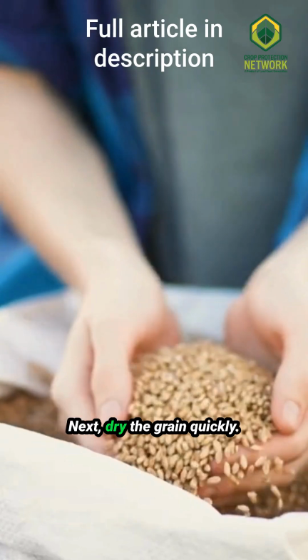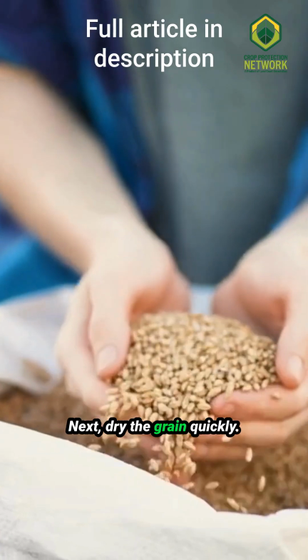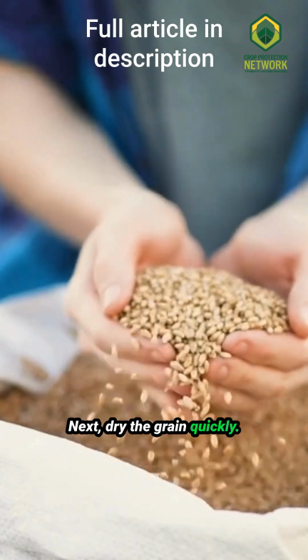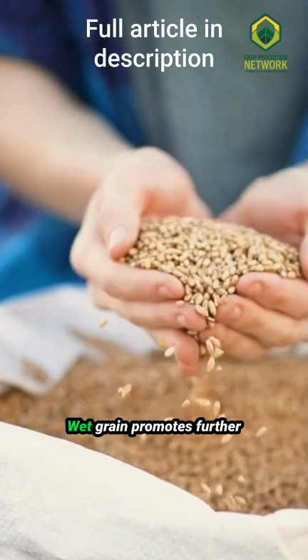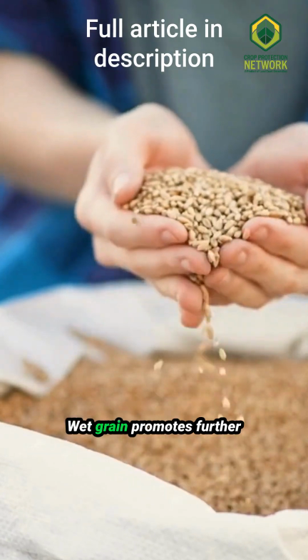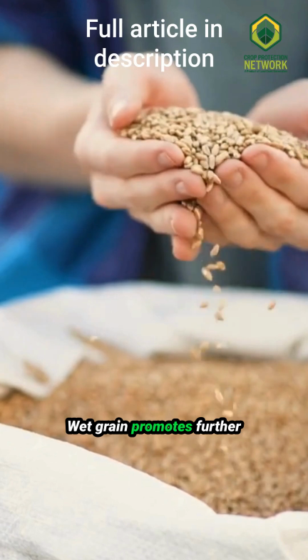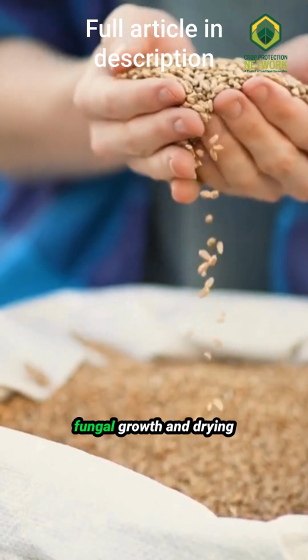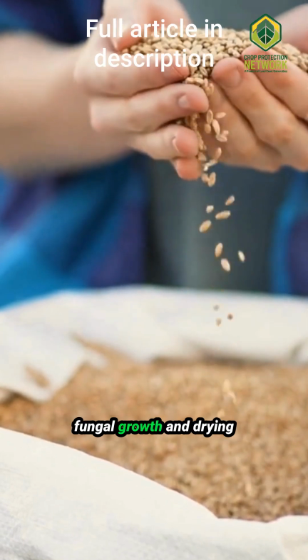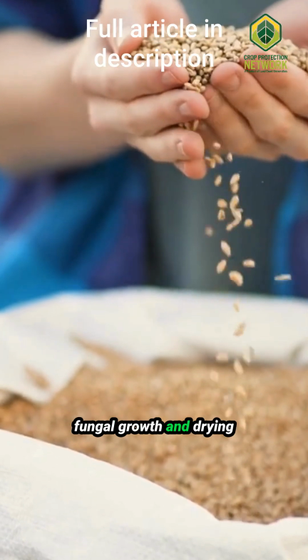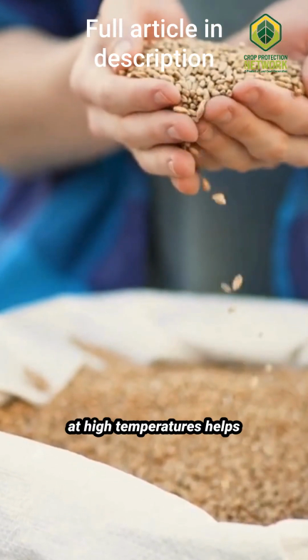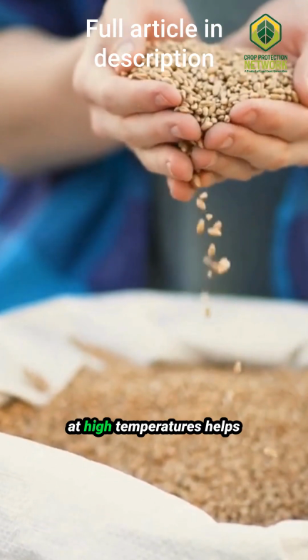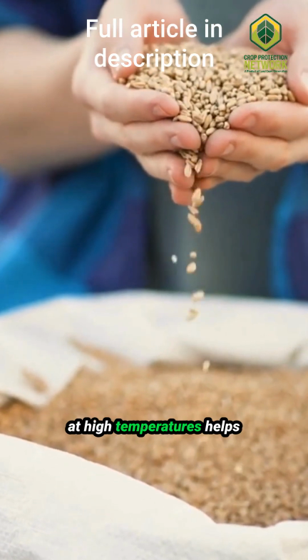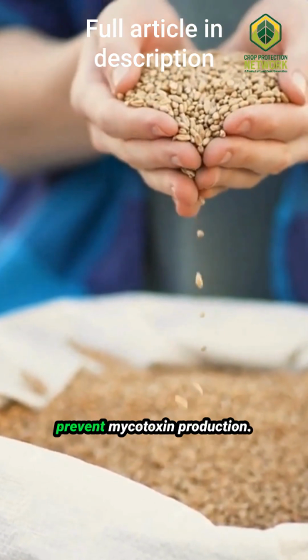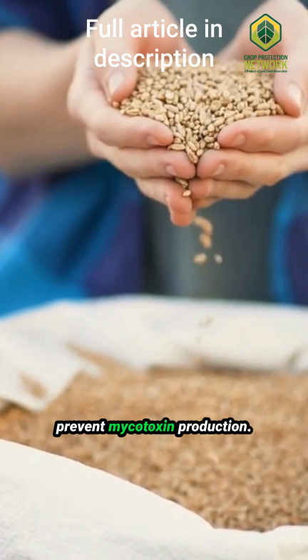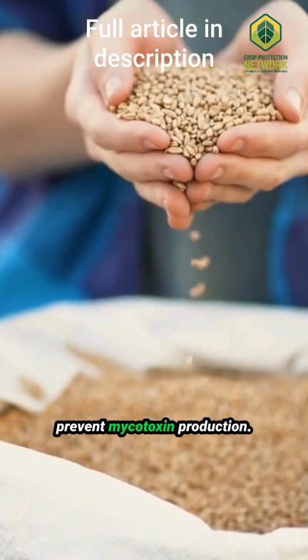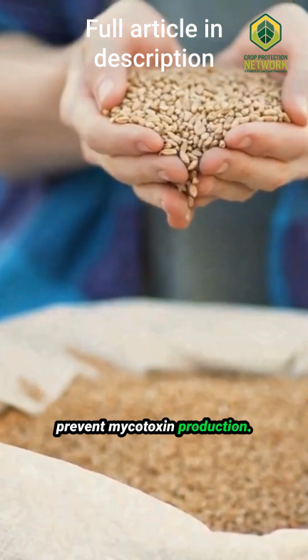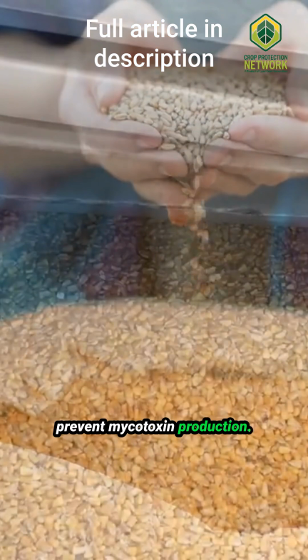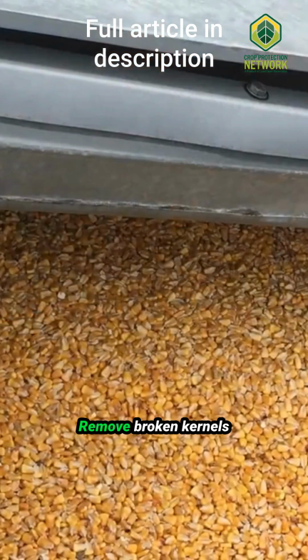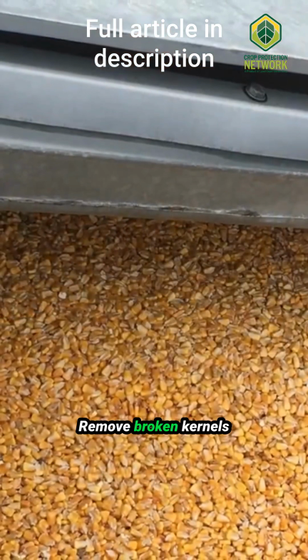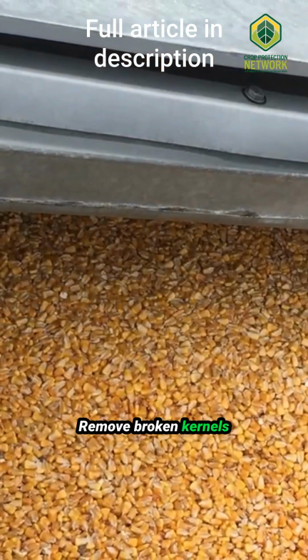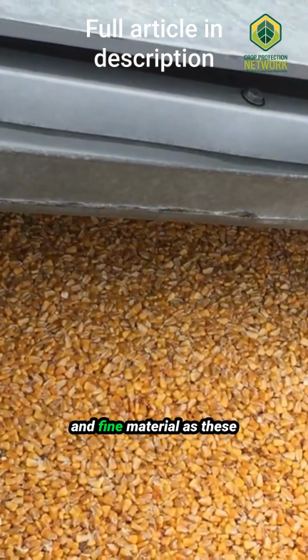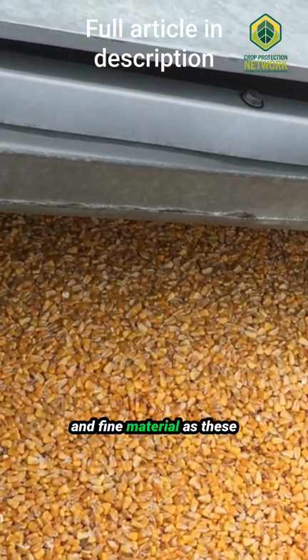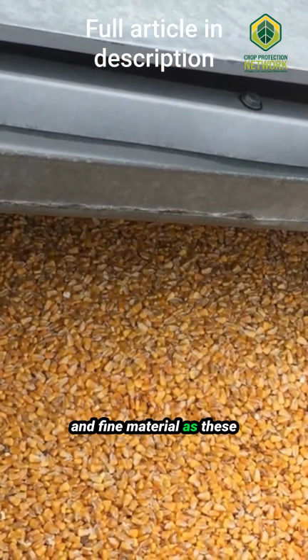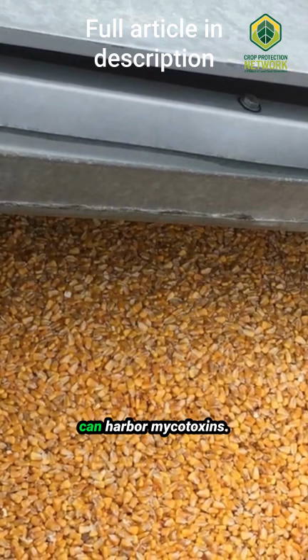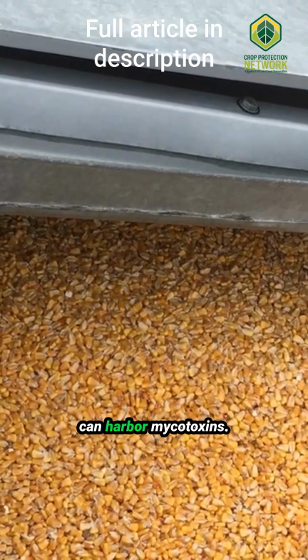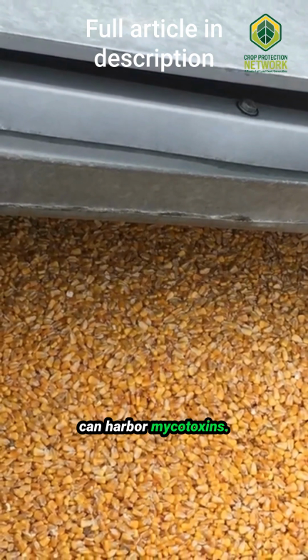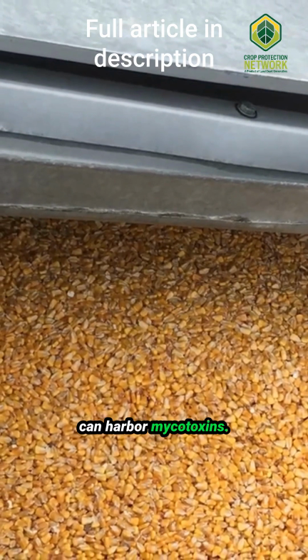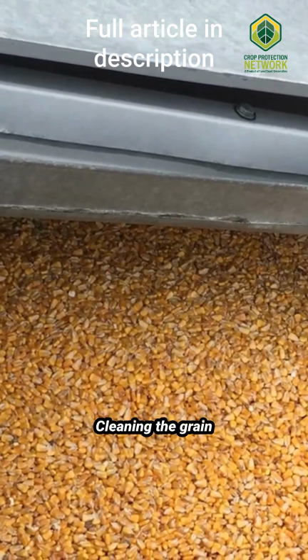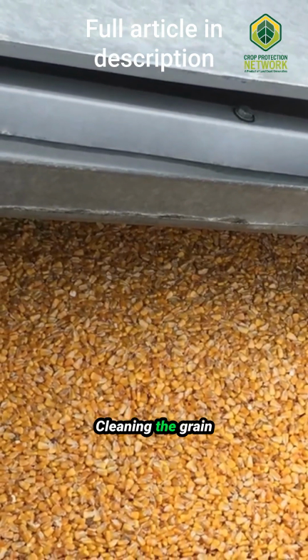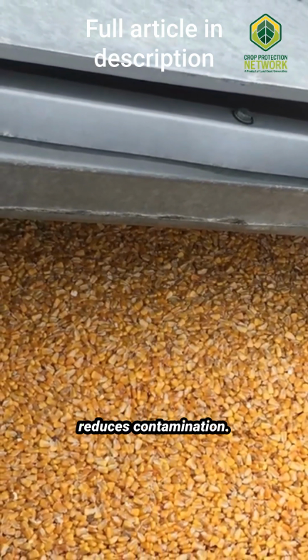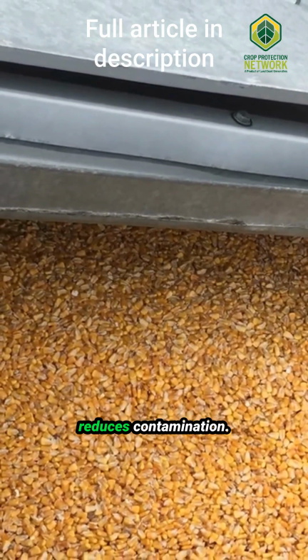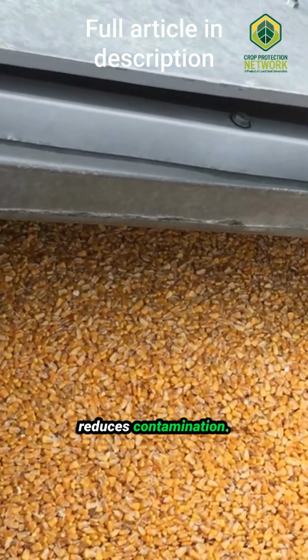Next, dry the grain quickly. Wet grain promotes further fungal growth, and drying at high temperatures helps prevent mycotoxin production. Remove broken kernels and fine material, as these can harbor mycotoxins. Cleaning the grain reduces contamination.